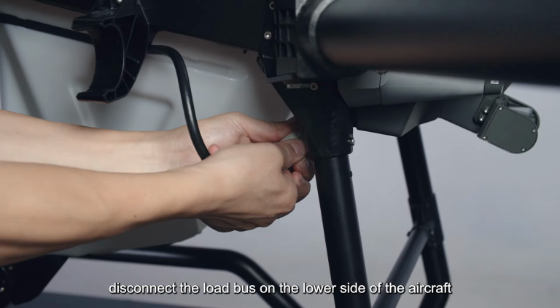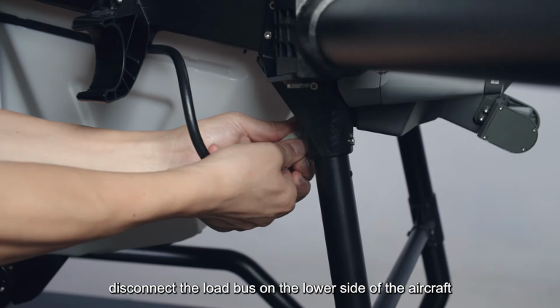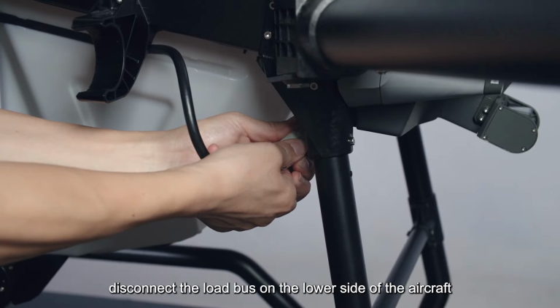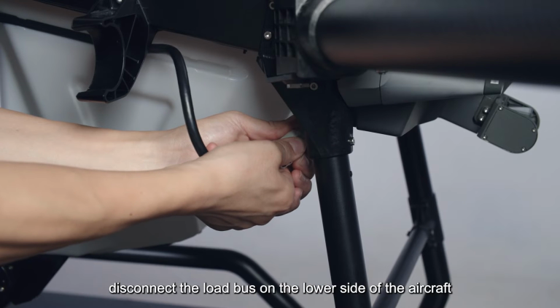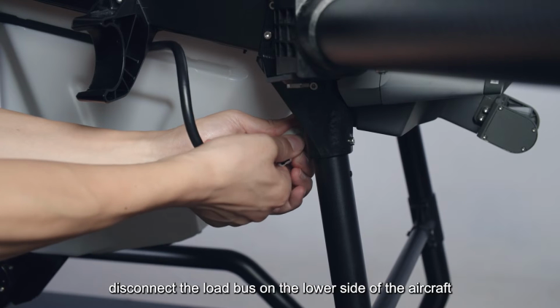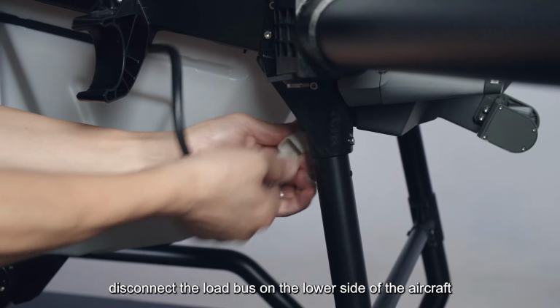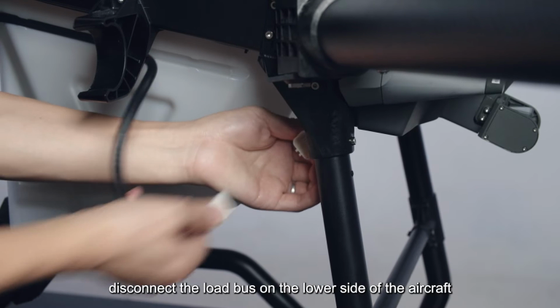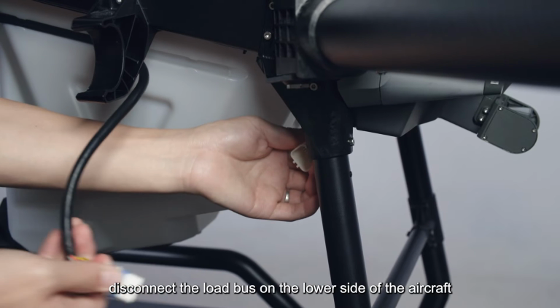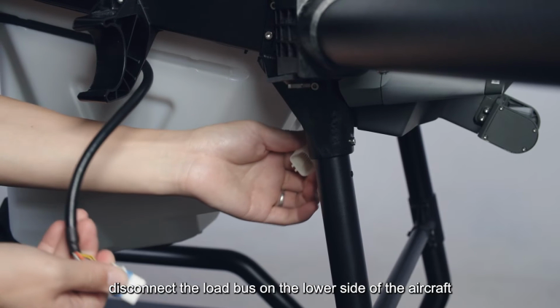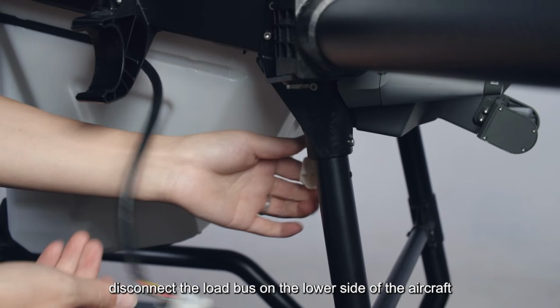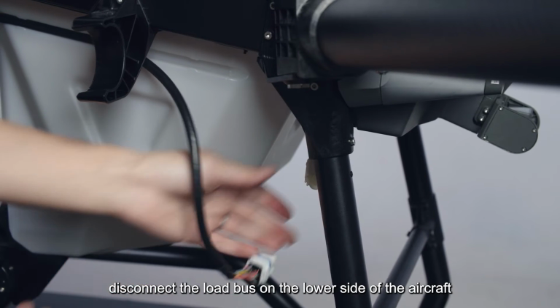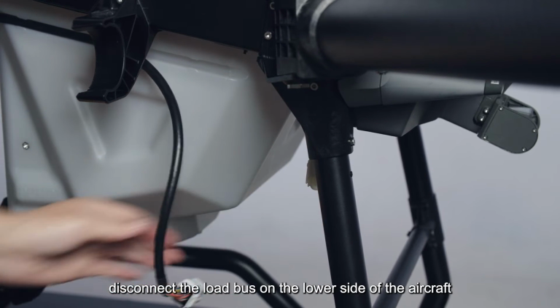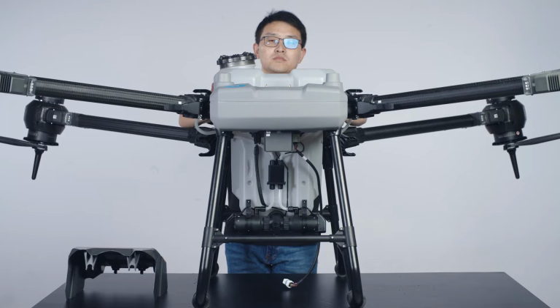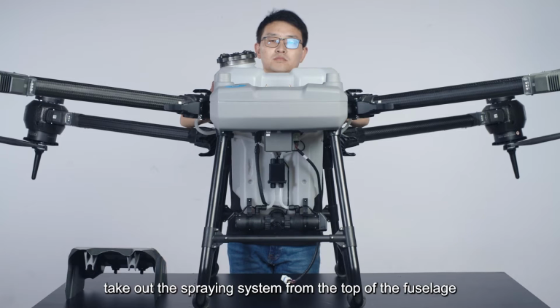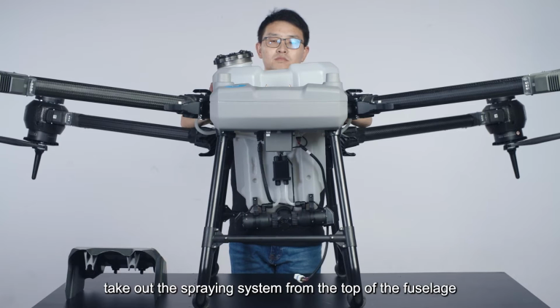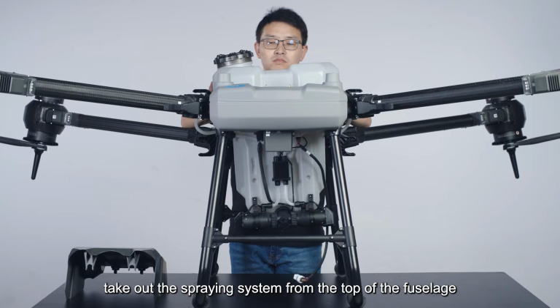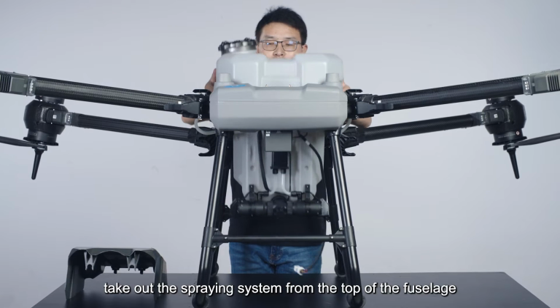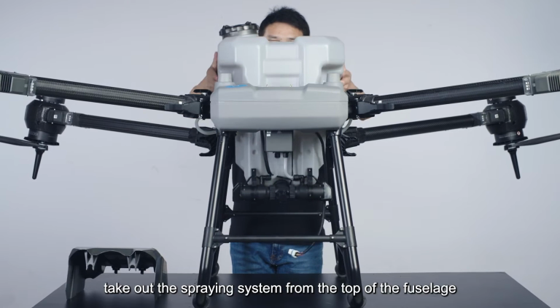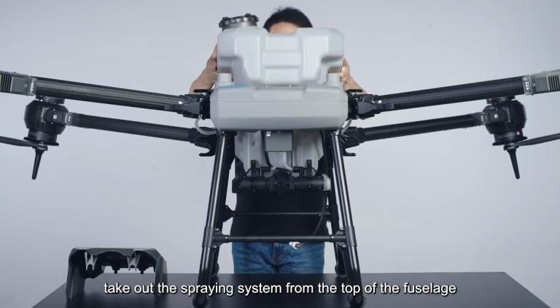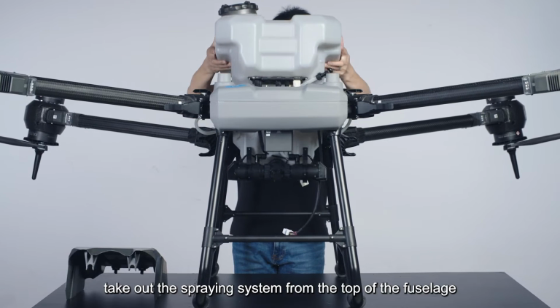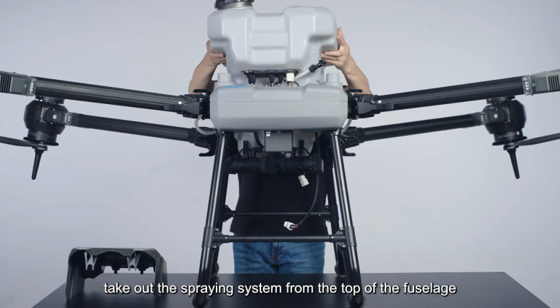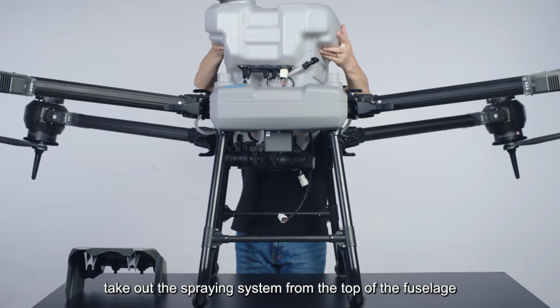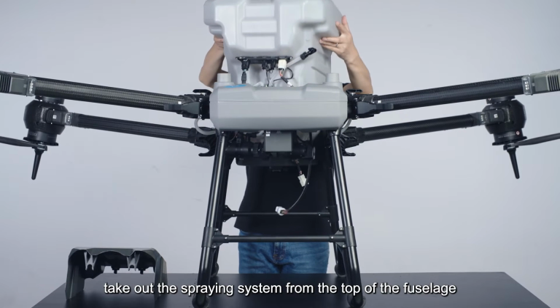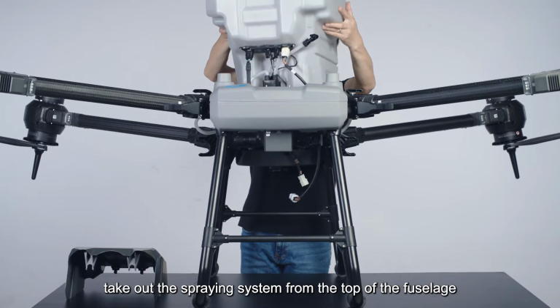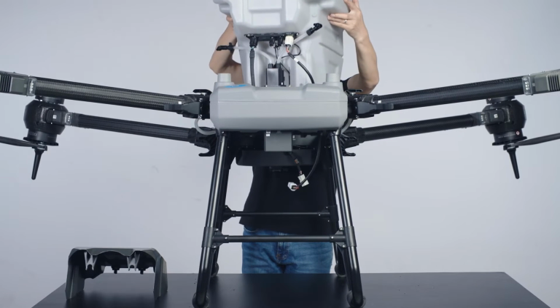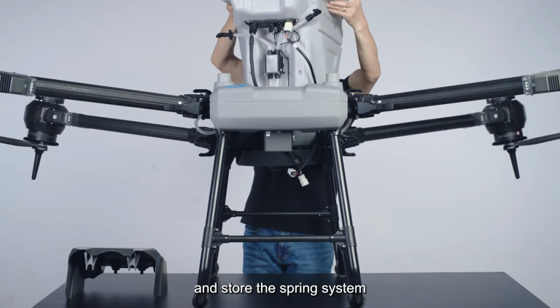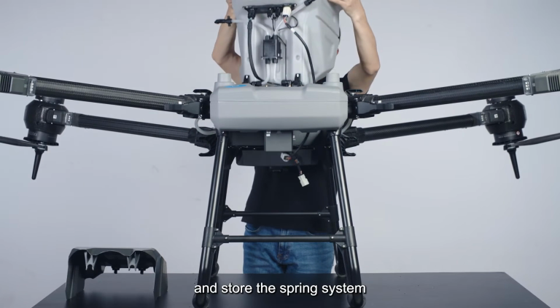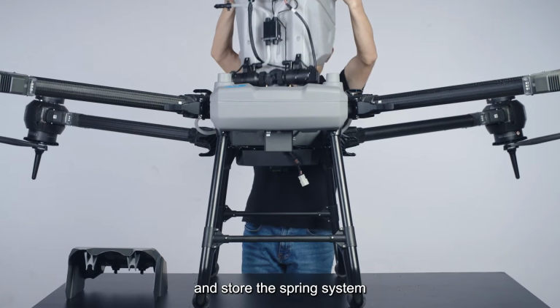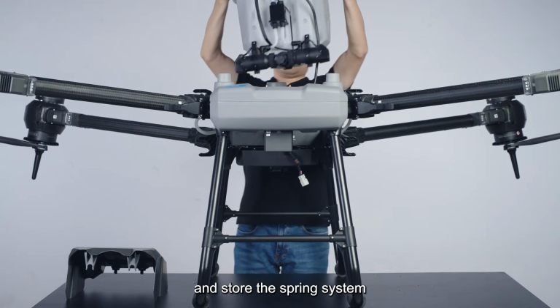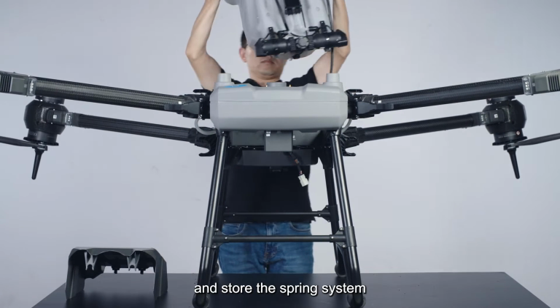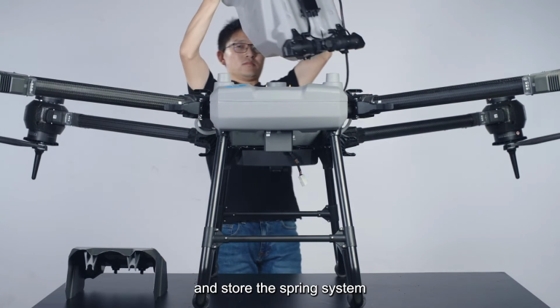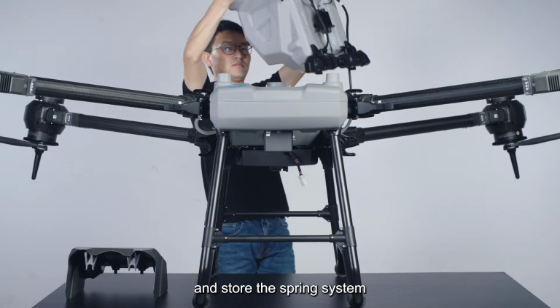Disconnect the load bus on the lower side of the aircraft. Take out the spraying system from the top of the fuselage and store the spraying system.